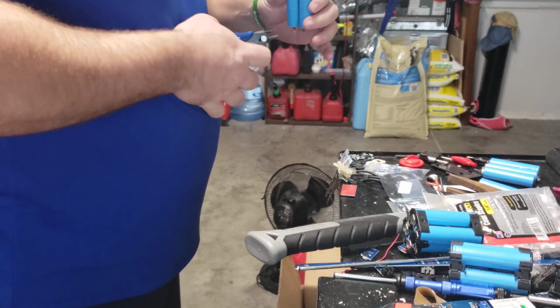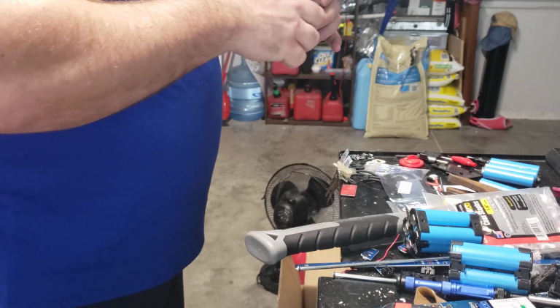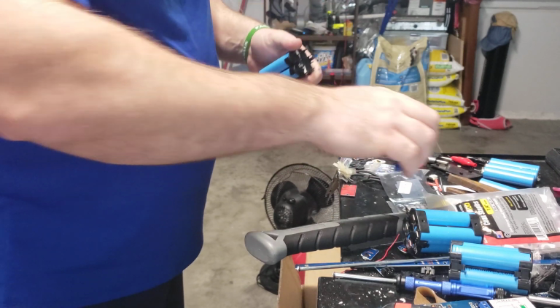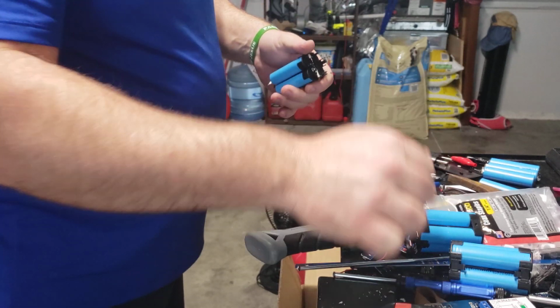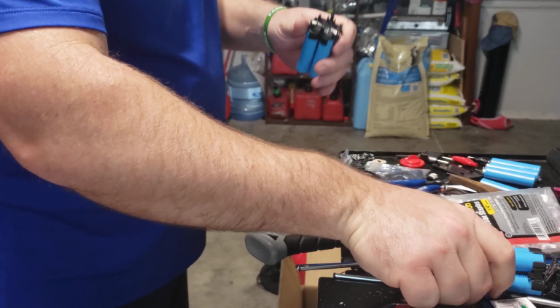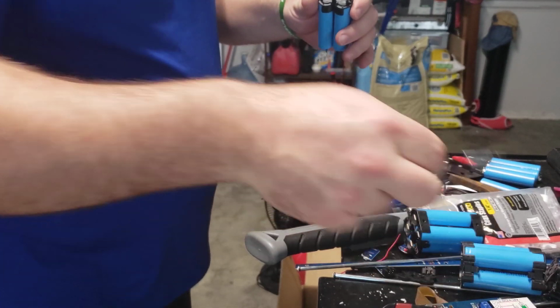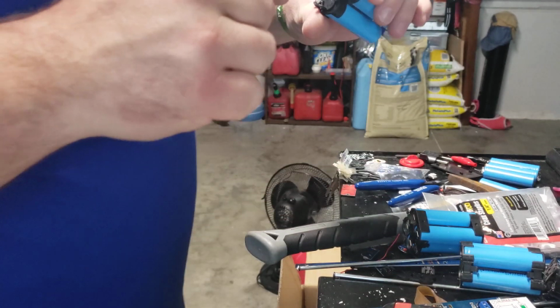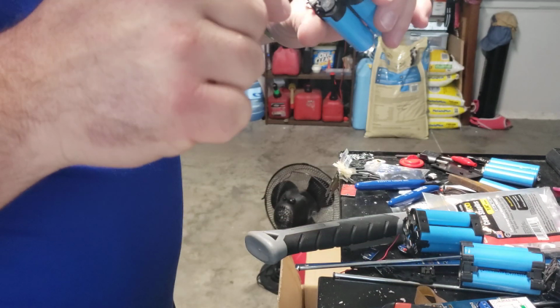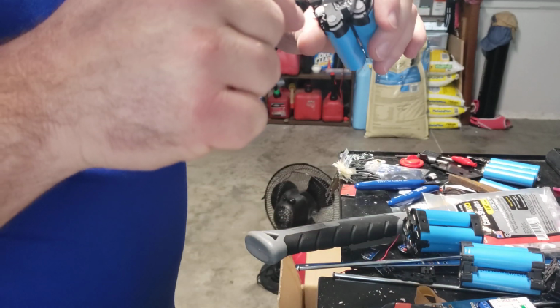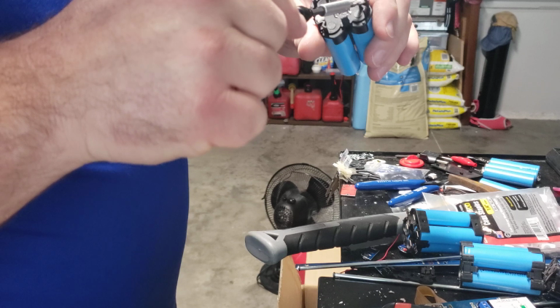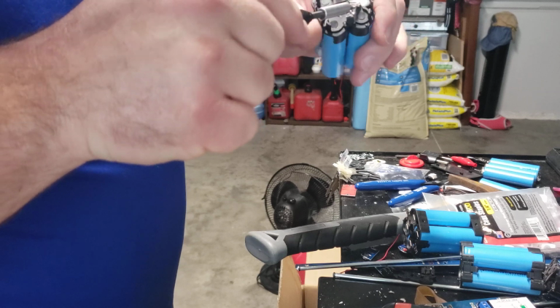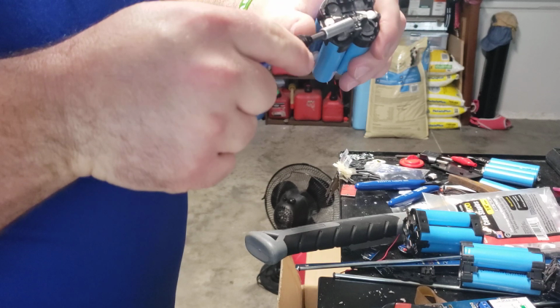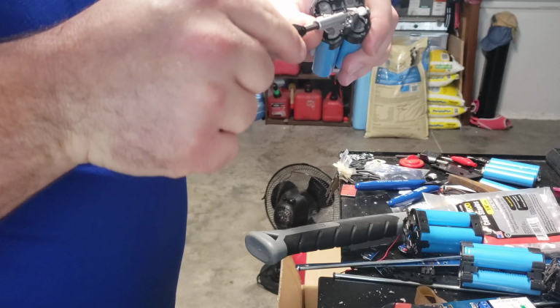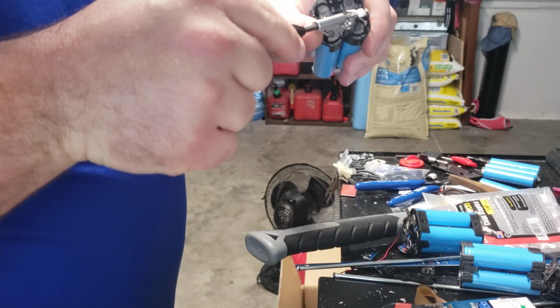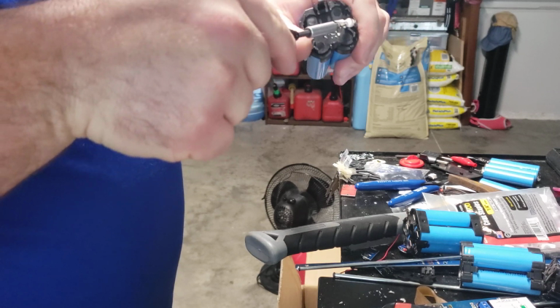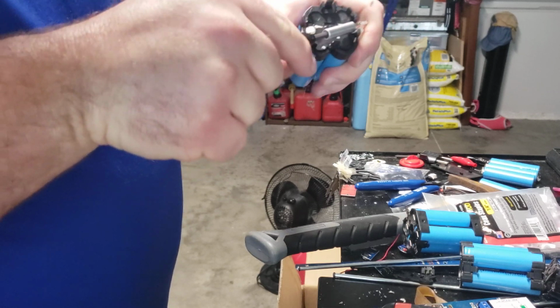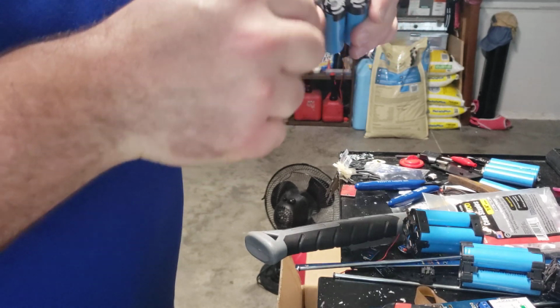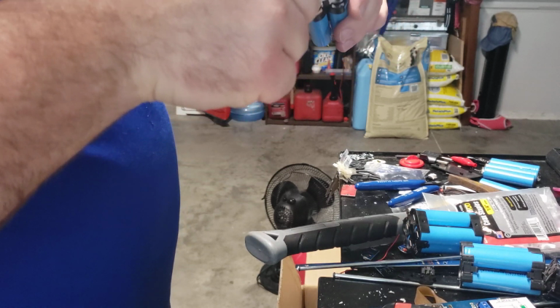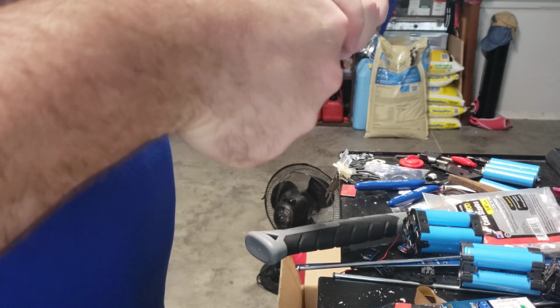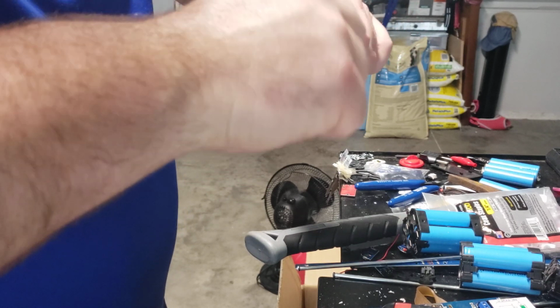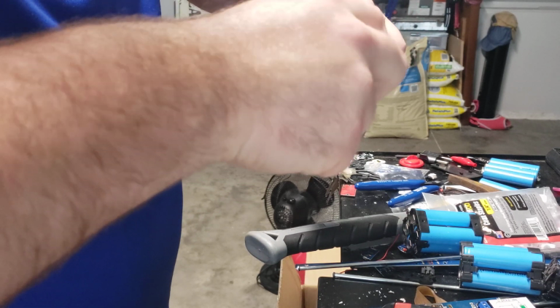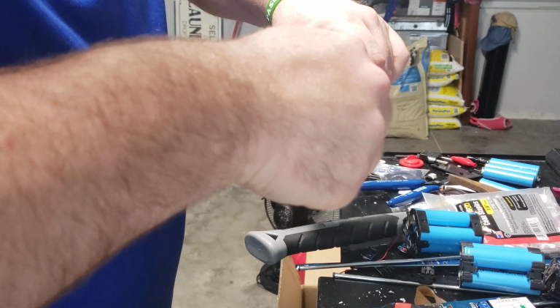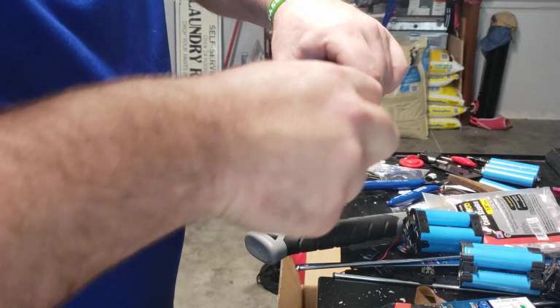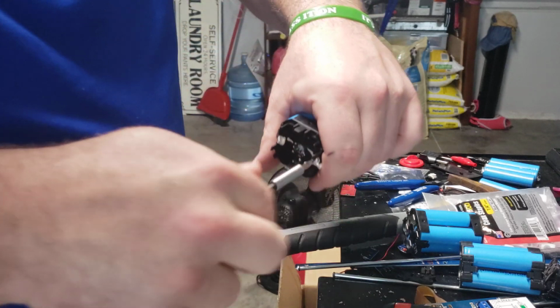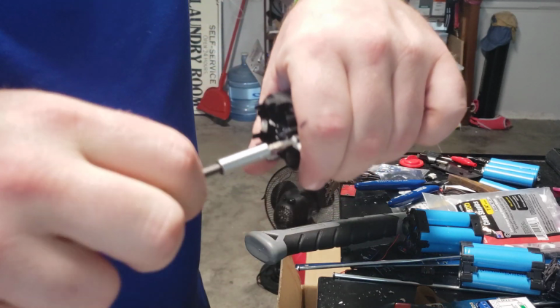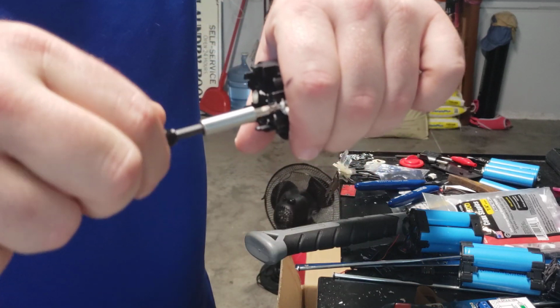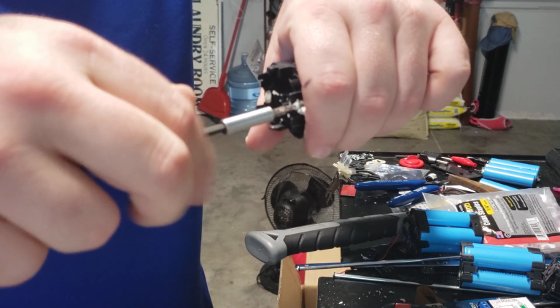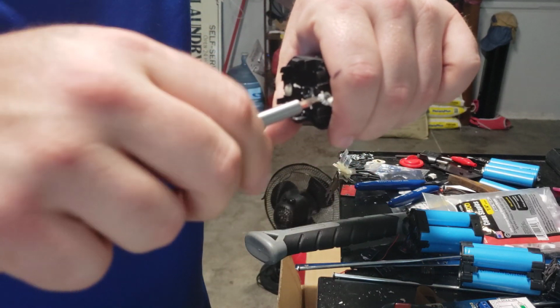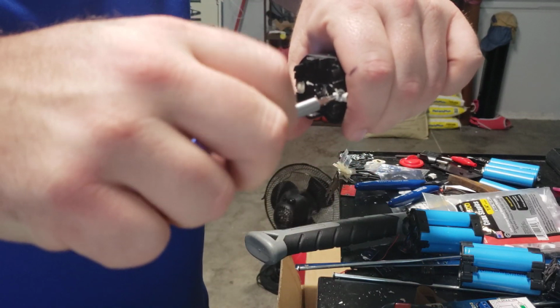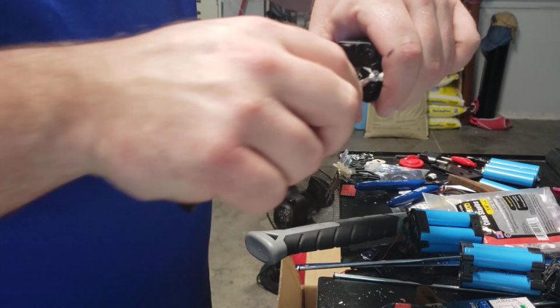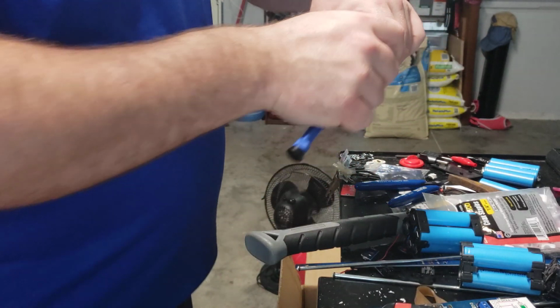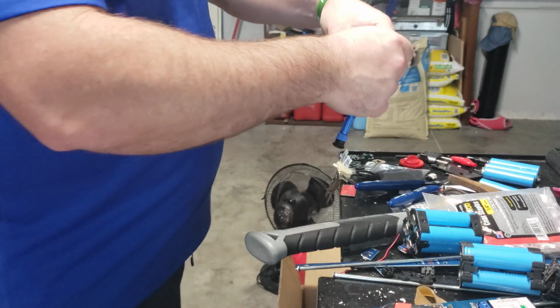Here's another one — this one I believe has some screws in it. Just a little longer on this one.